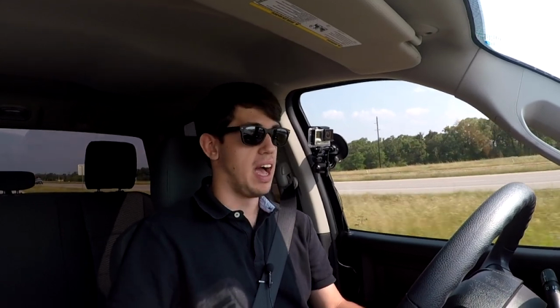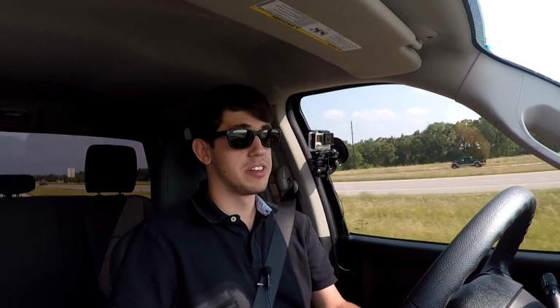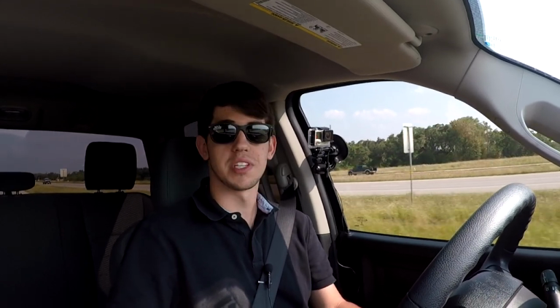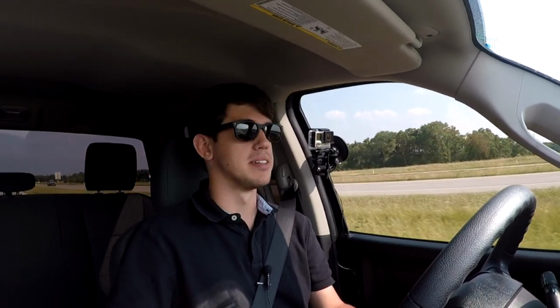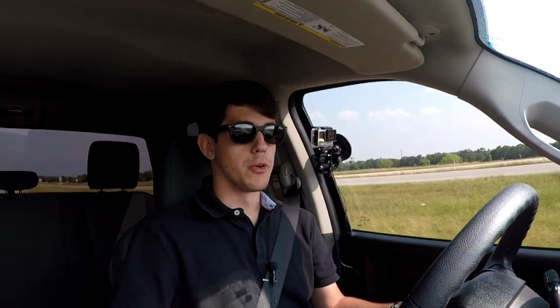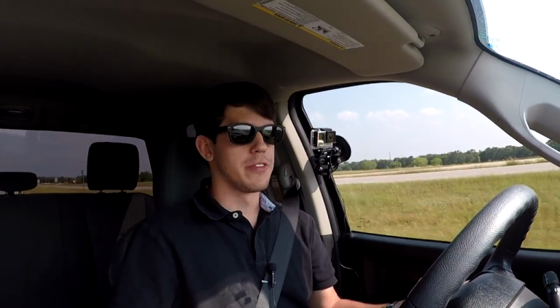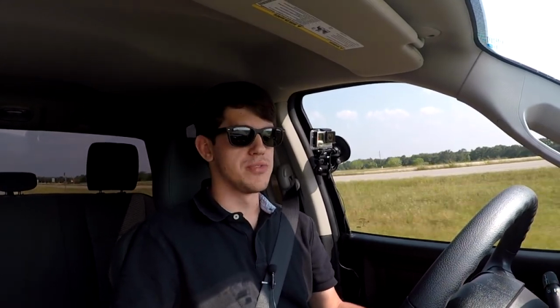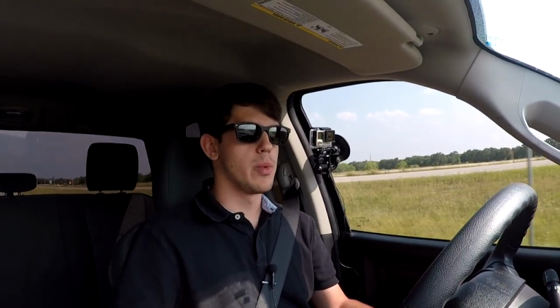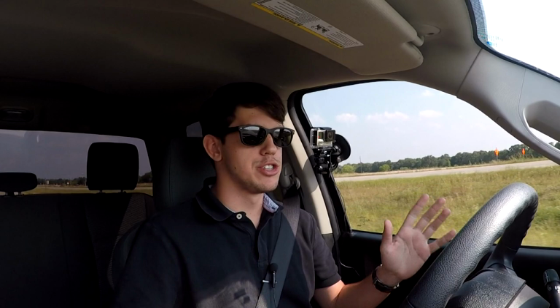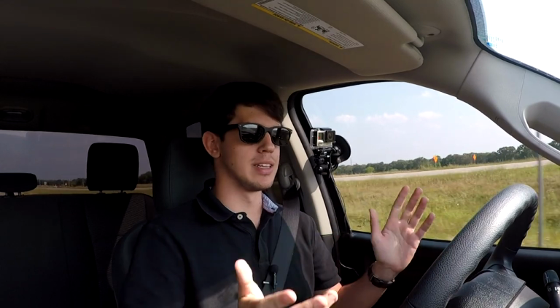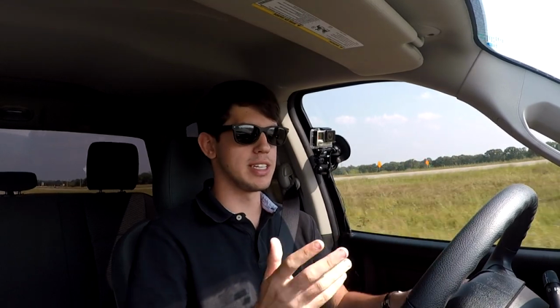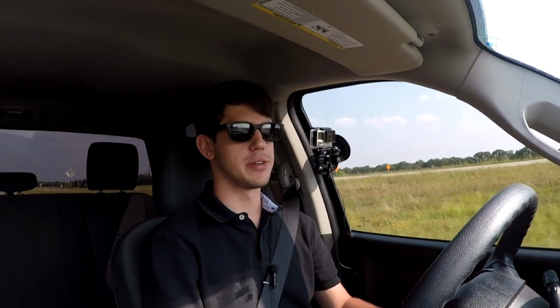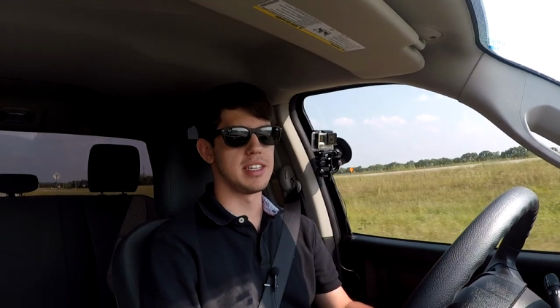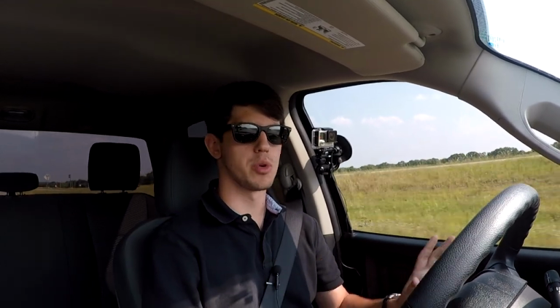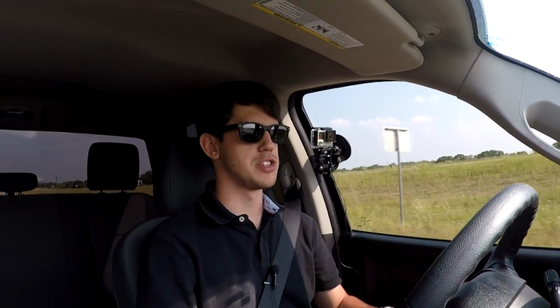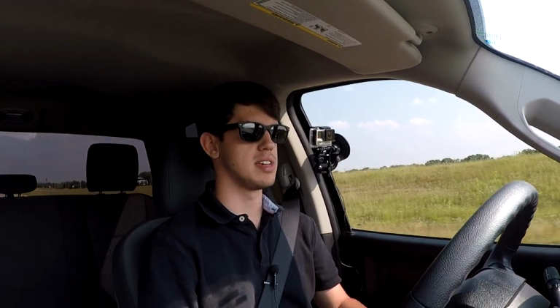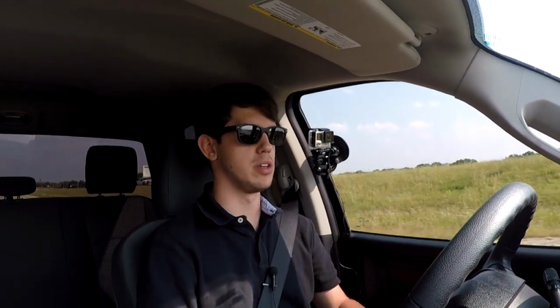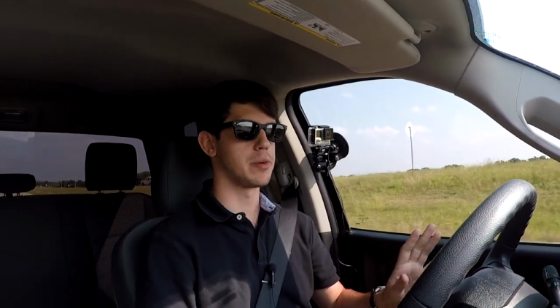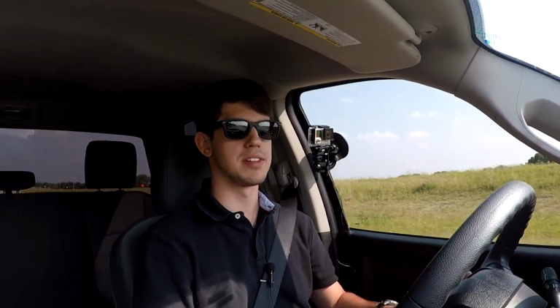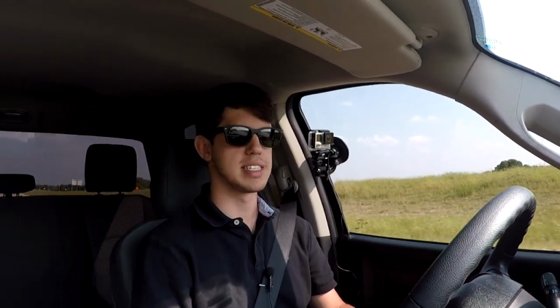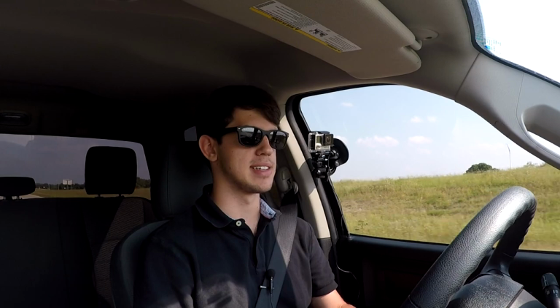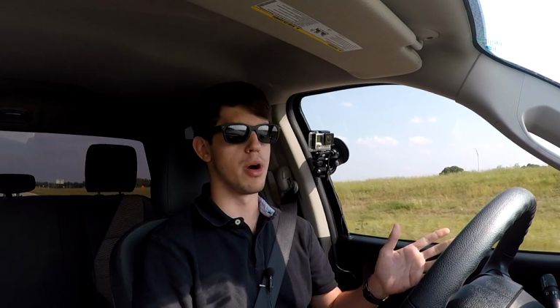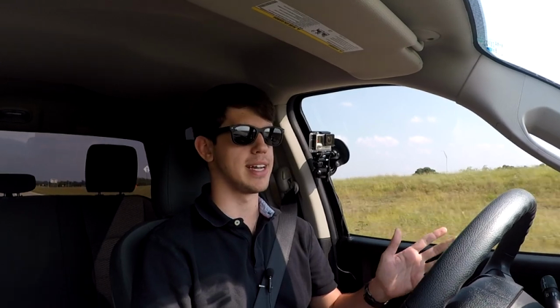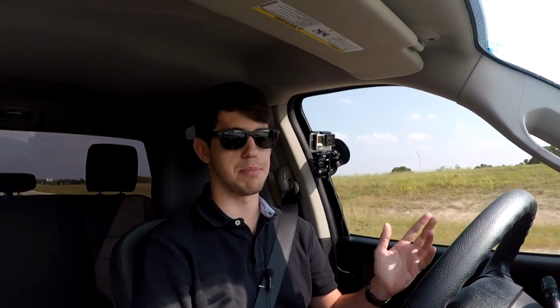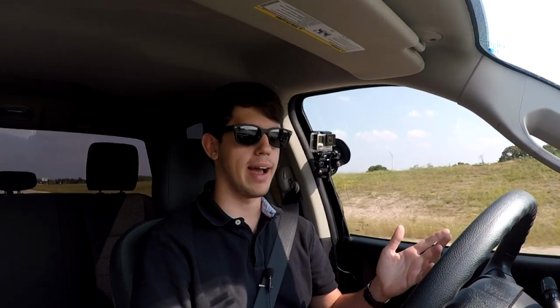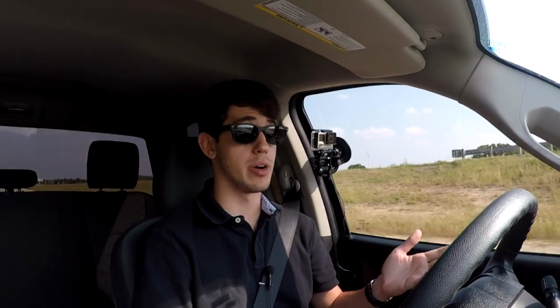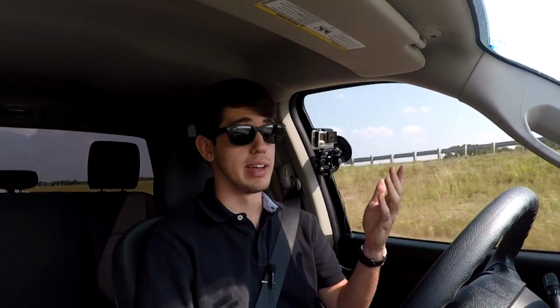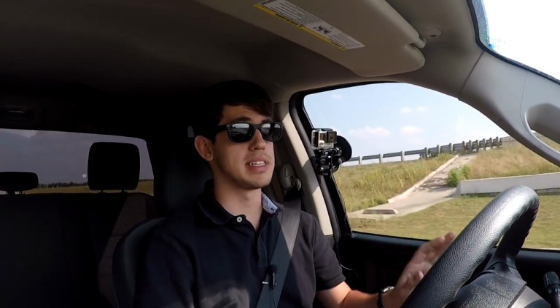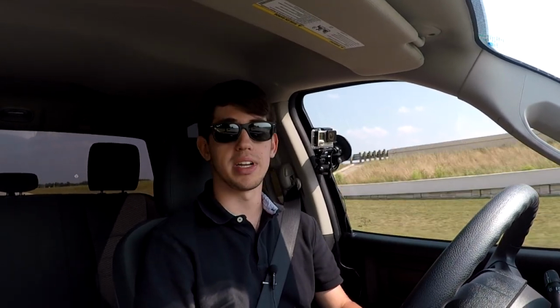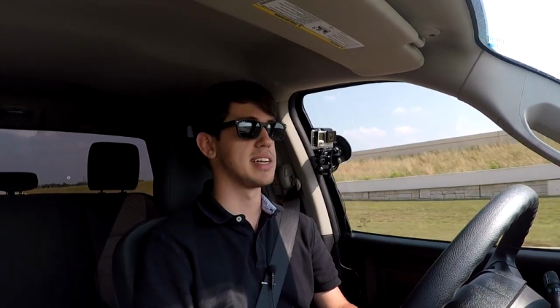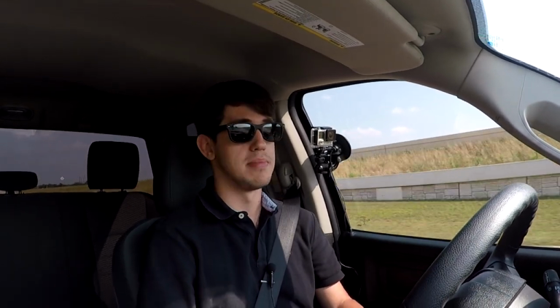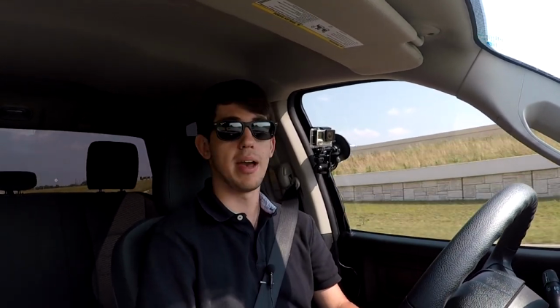I really don't know what to expect. Before I started filming this video I went ahead and looked at what 0-60 times were for these trucks and it looks like they're right around 7 seconds. I saw Motor Trend got 6.9, so if I can beat 6.9 seconds I'll be happy.